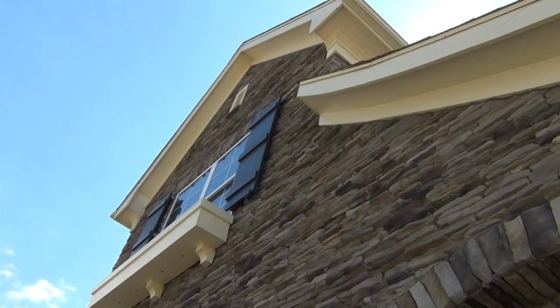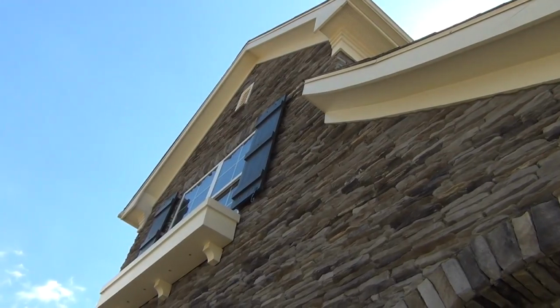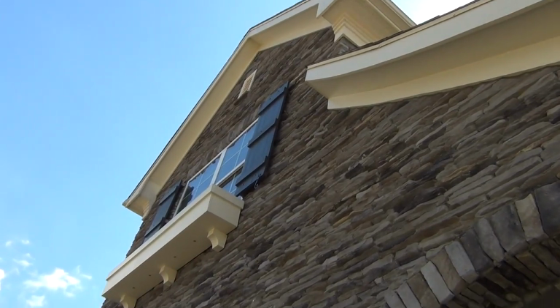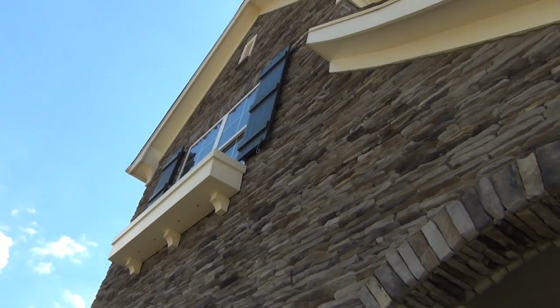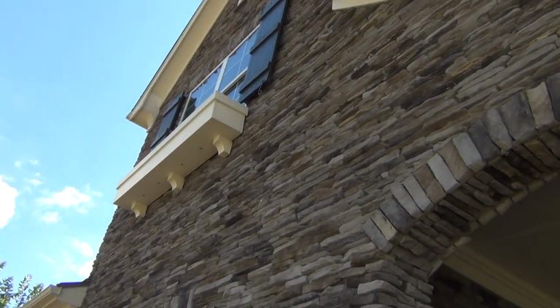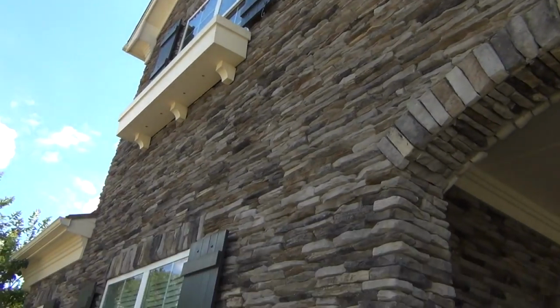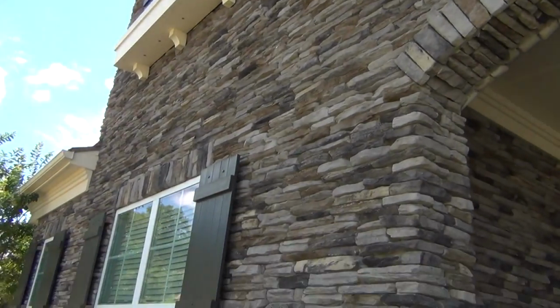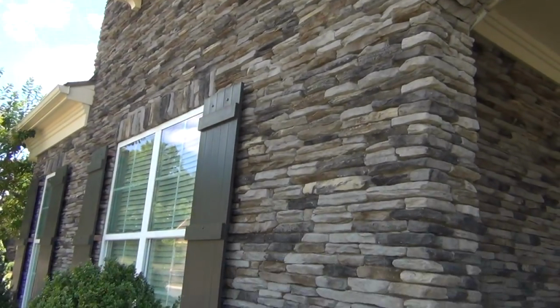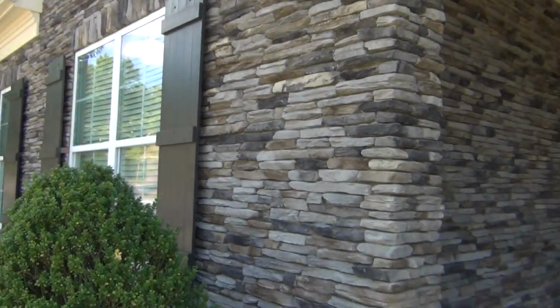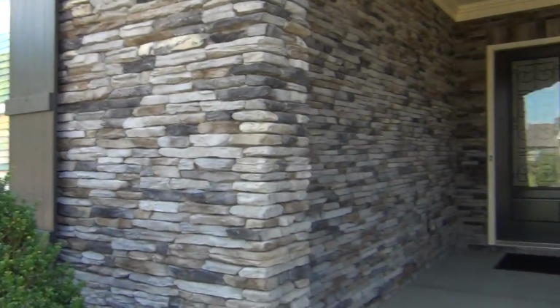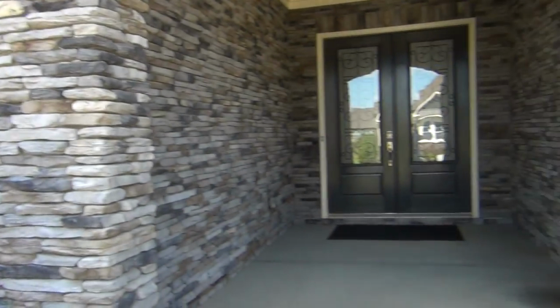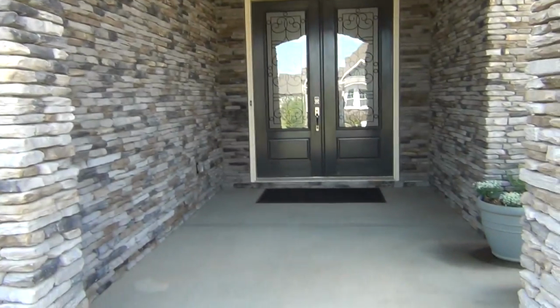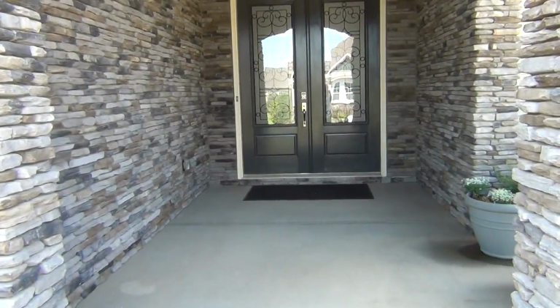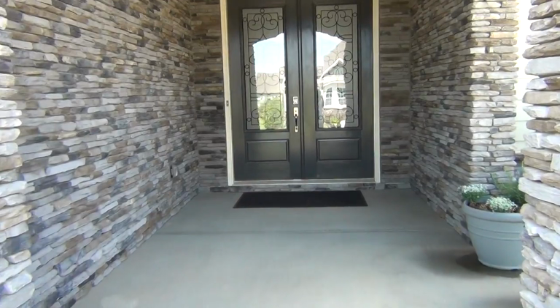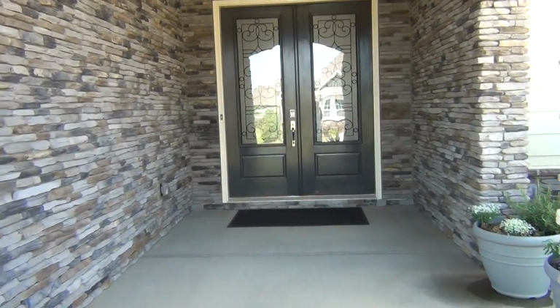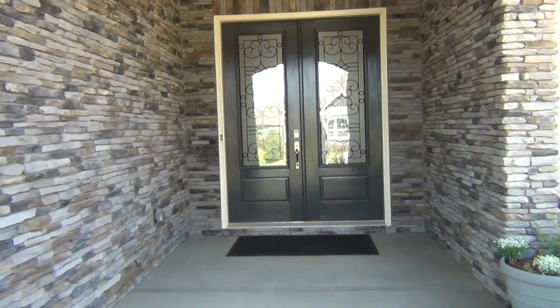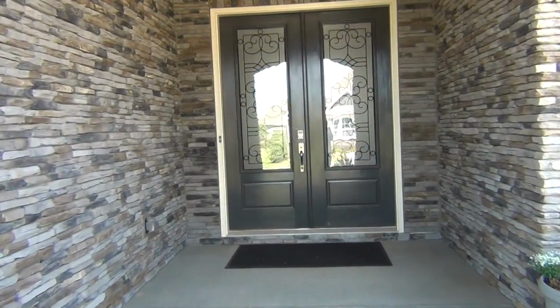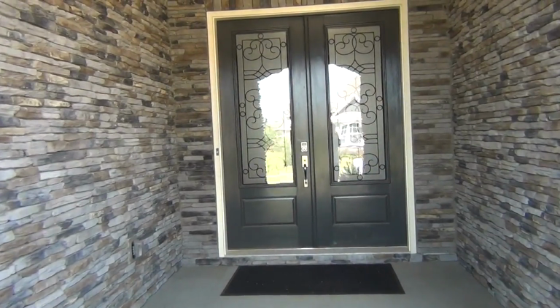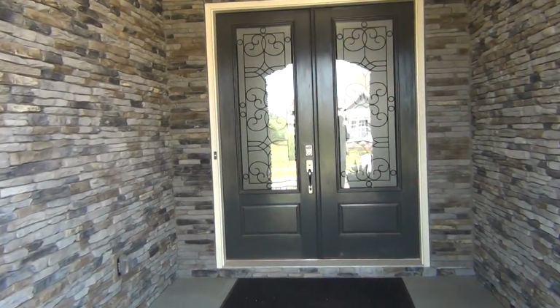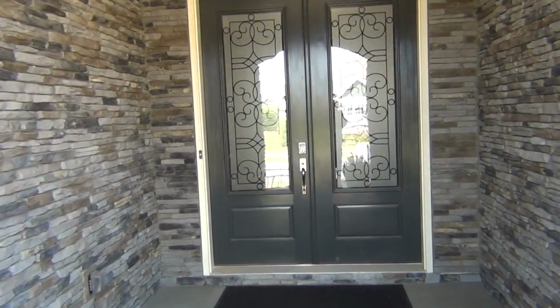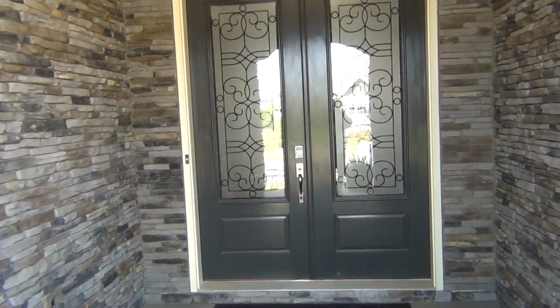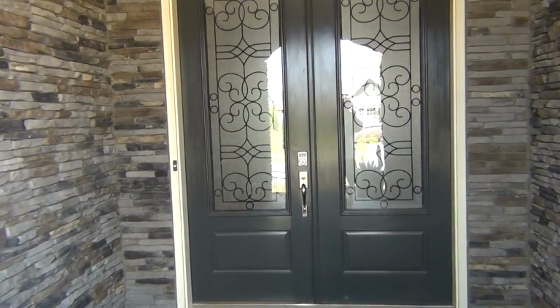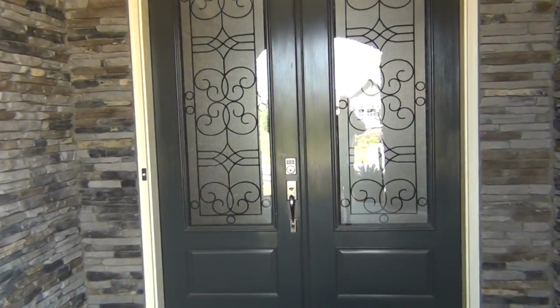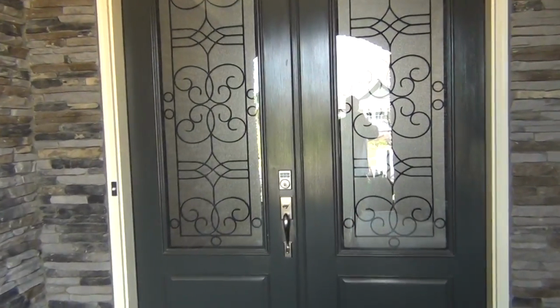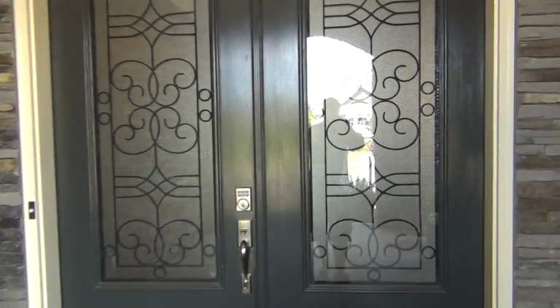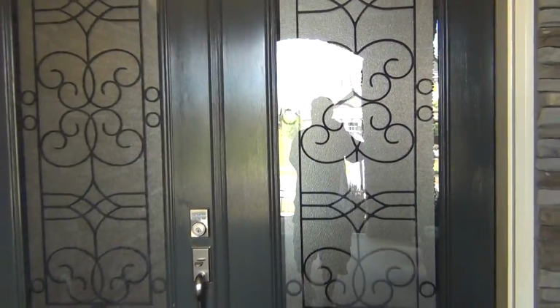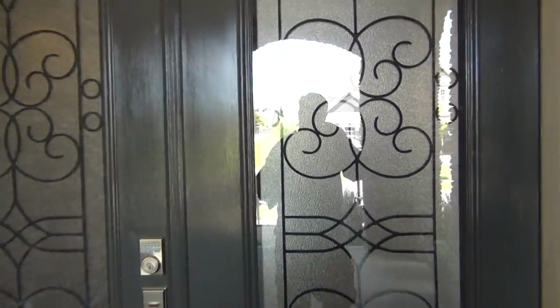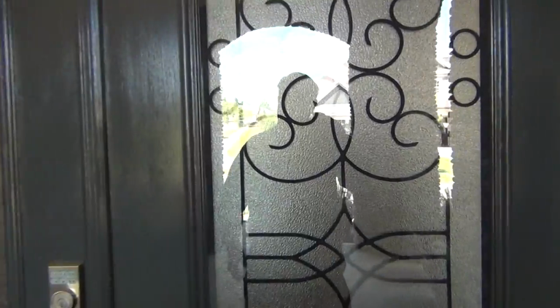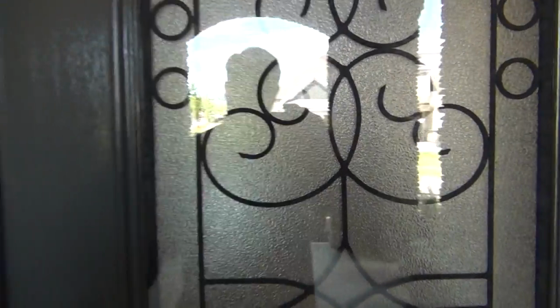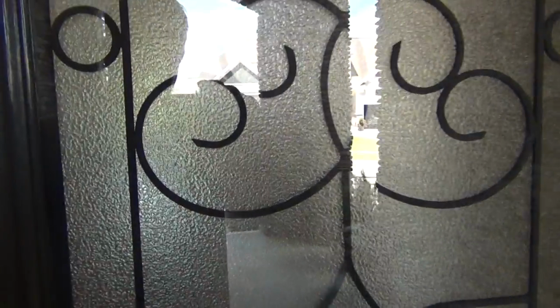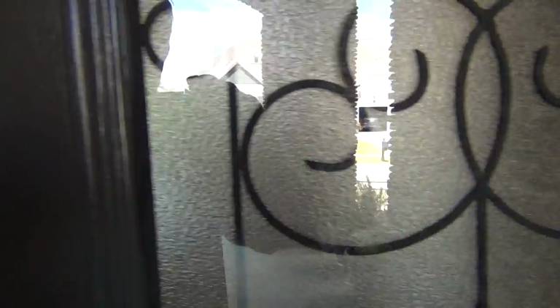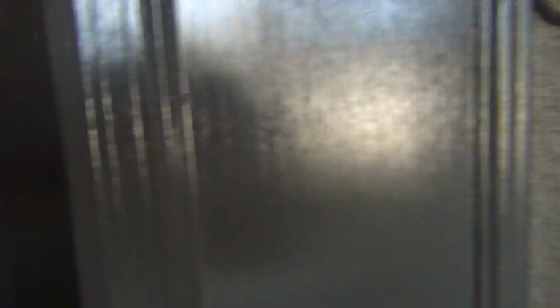Wow, pretty looking house with stacked stone all the way up and a dramatic entry, large porch. This is a model home out at Springfield, Fort Mill, South Carolina. It's priced in the $890s and it's for sale.